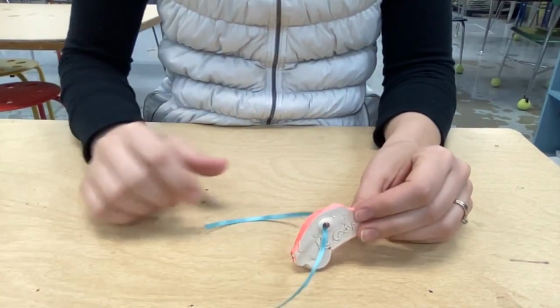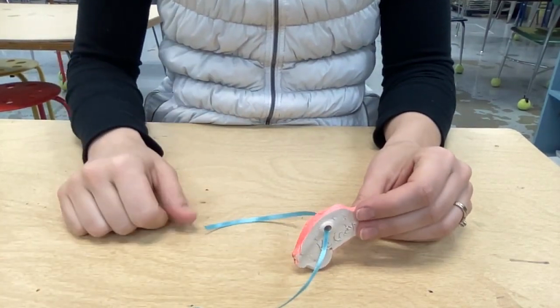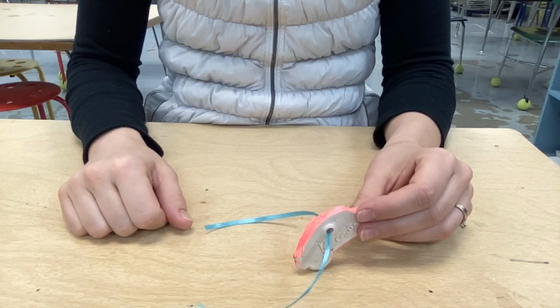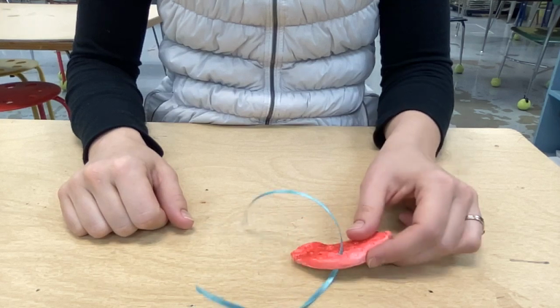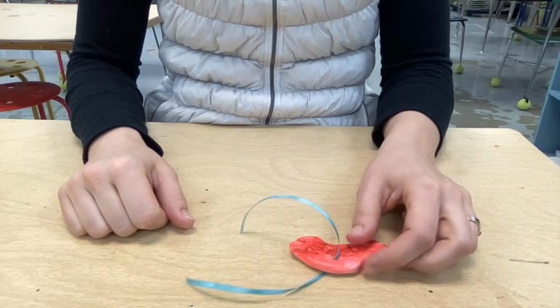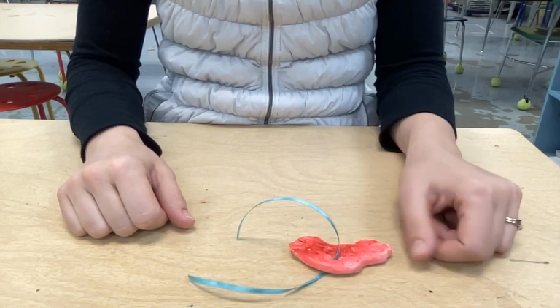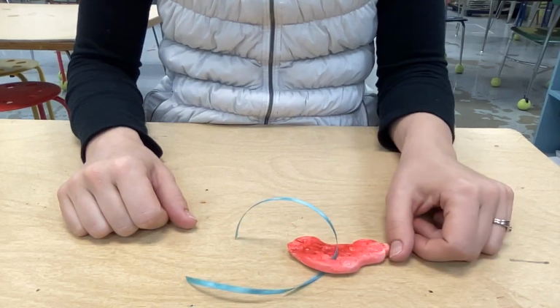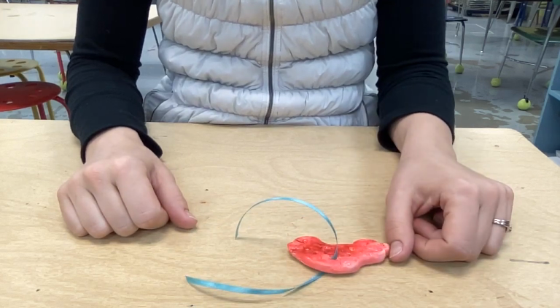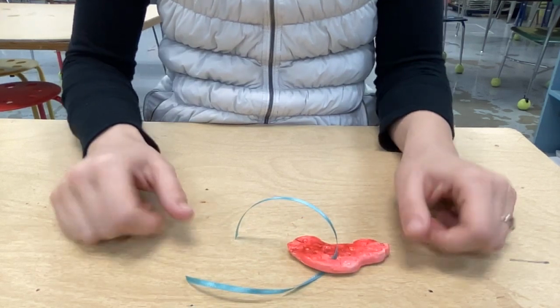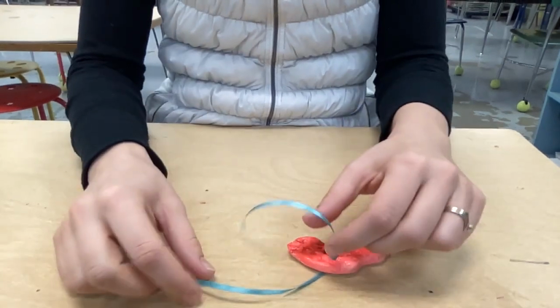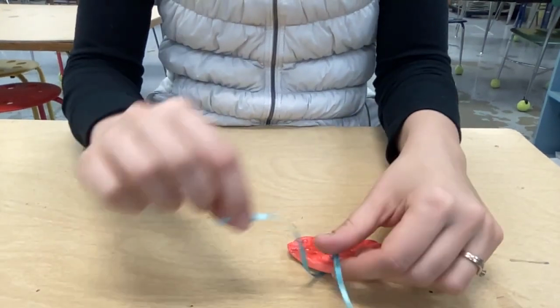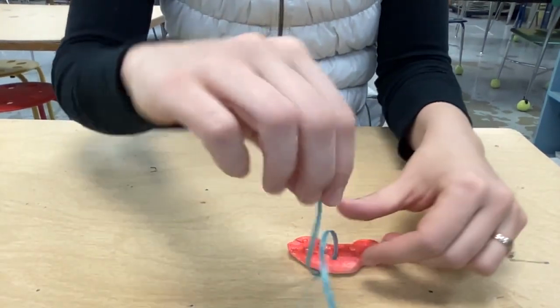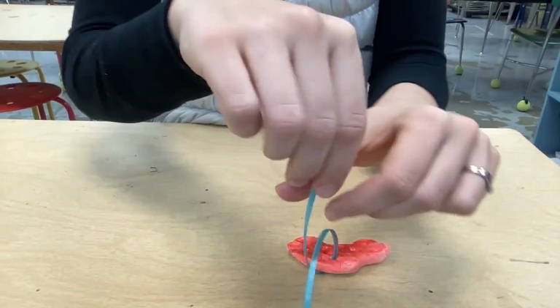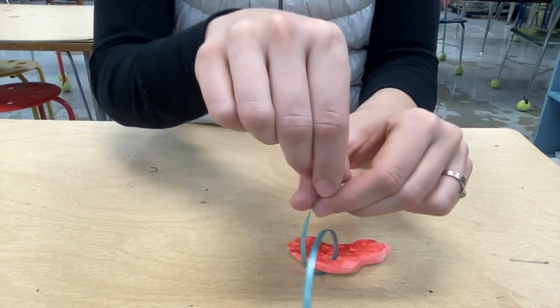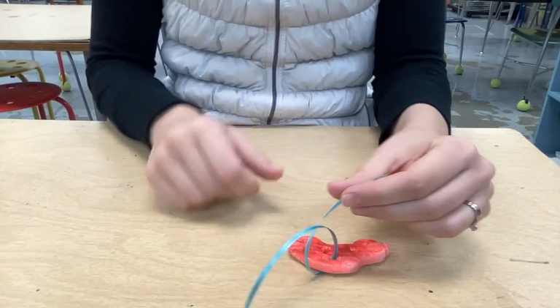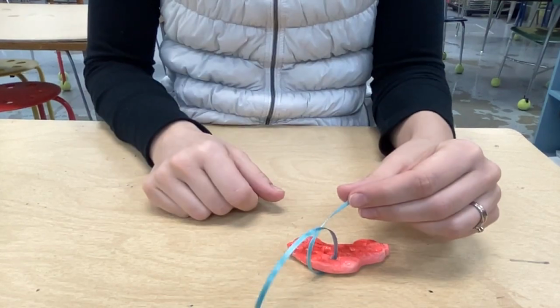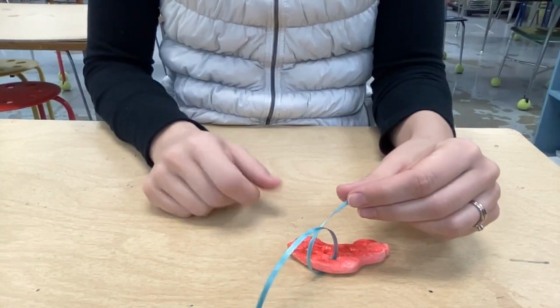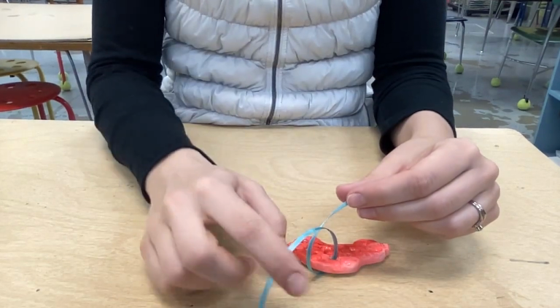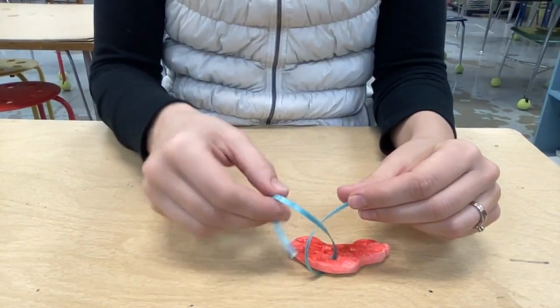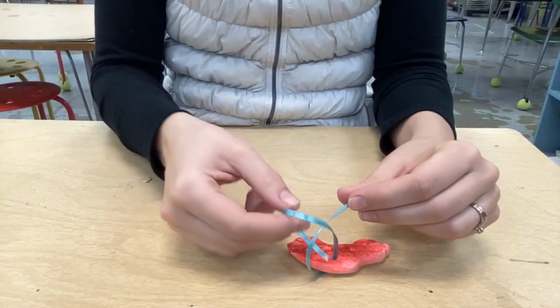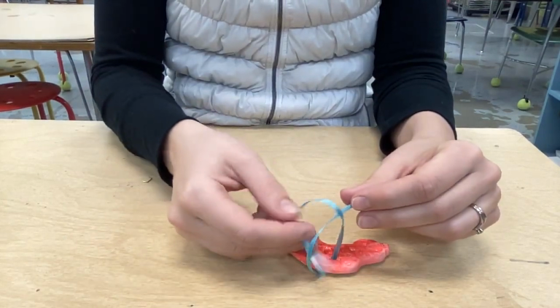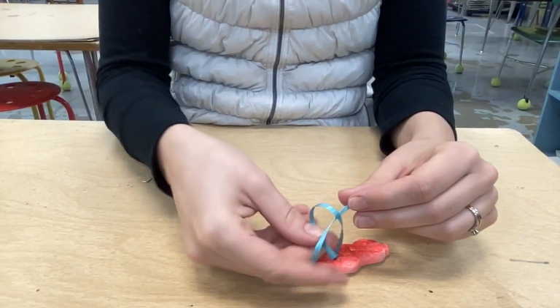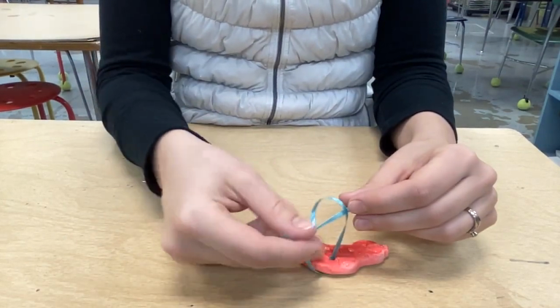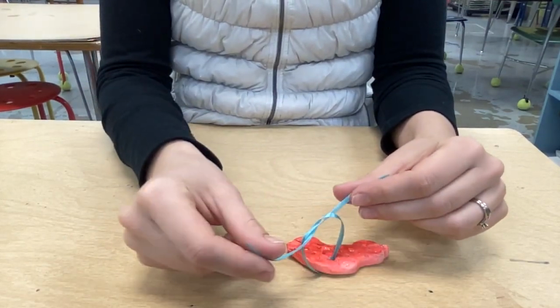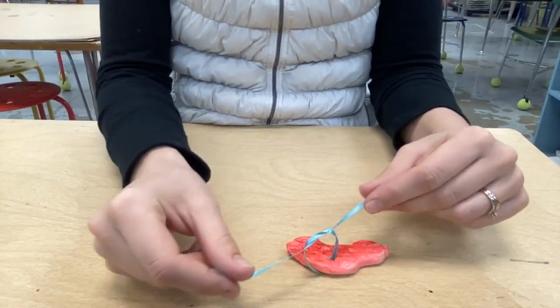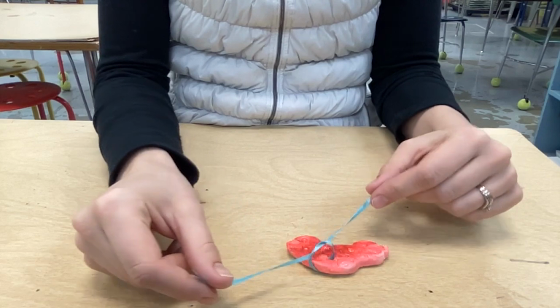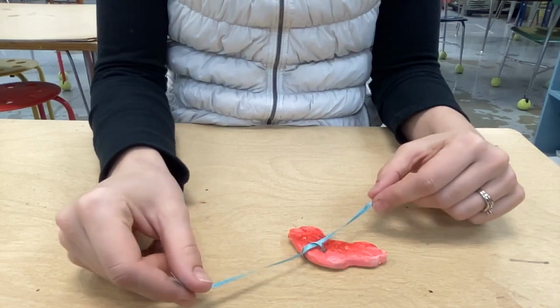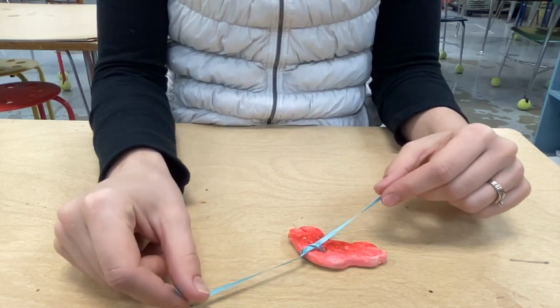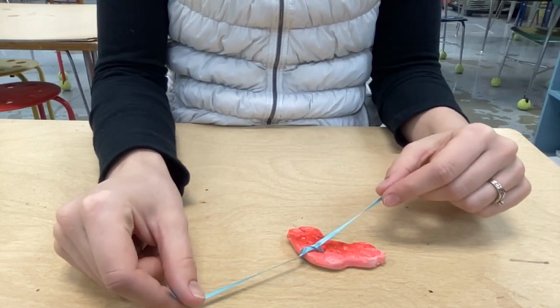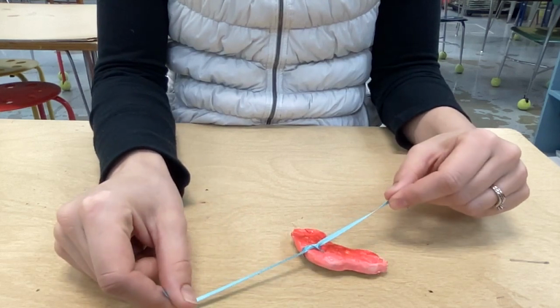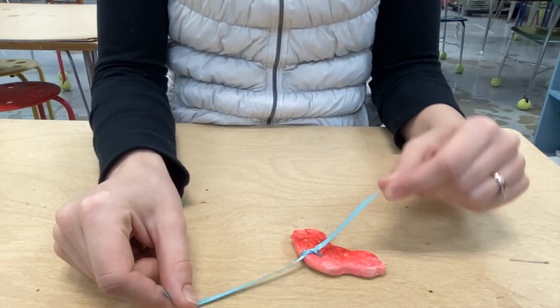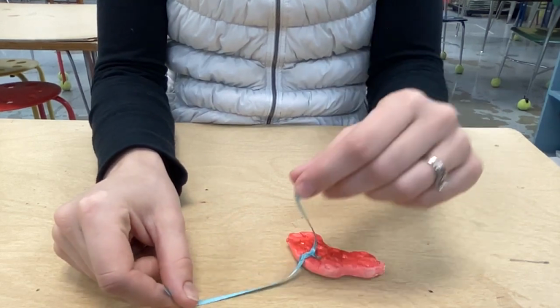The first time you tie it, it's simply like tying your shoes. You're going to cross it over, then go under and through, and pull it tight — just as if you were tying your shoes.